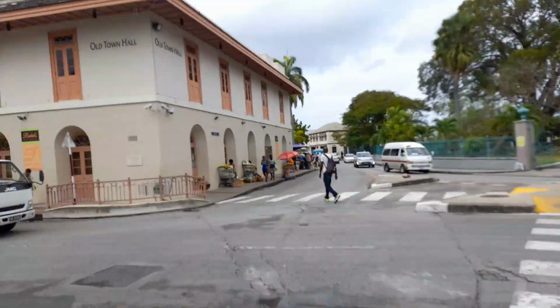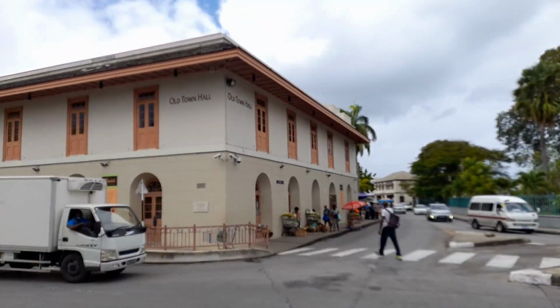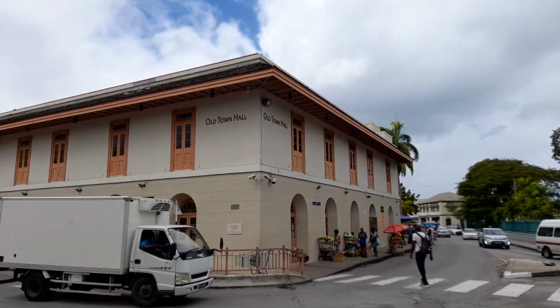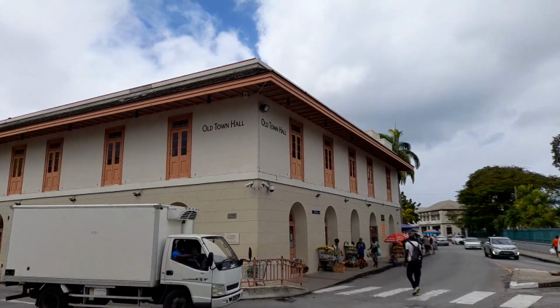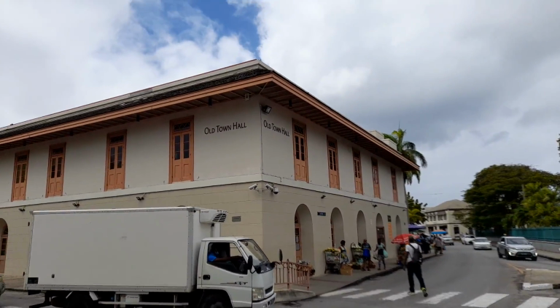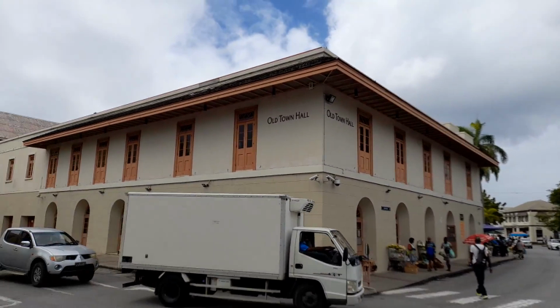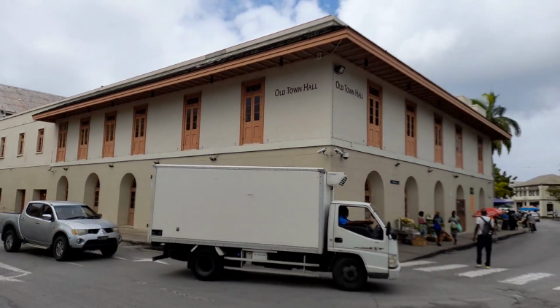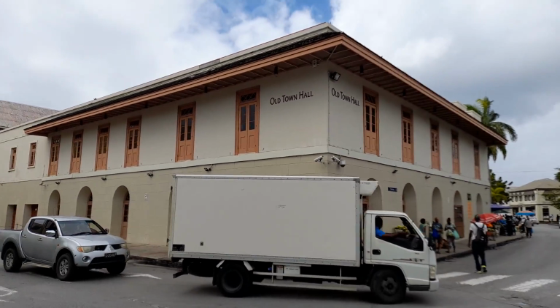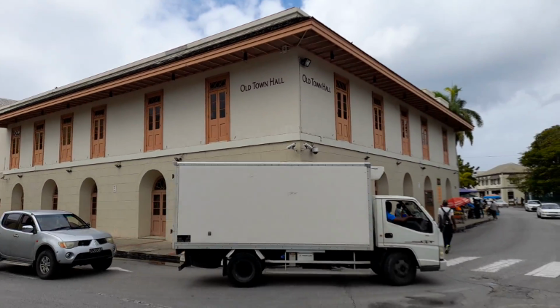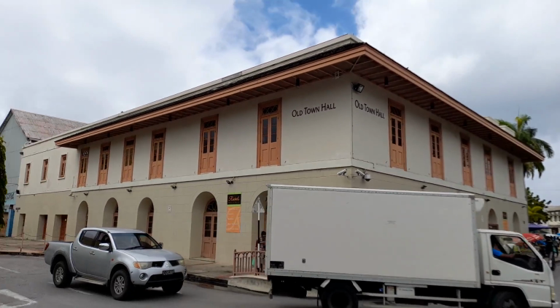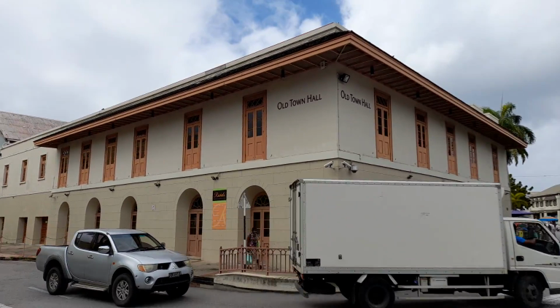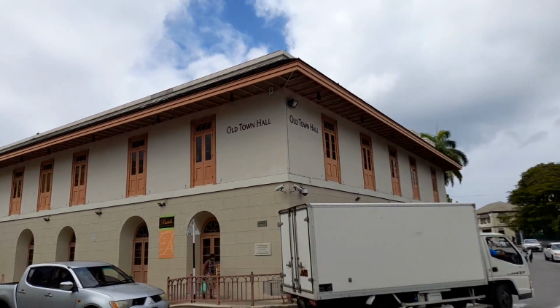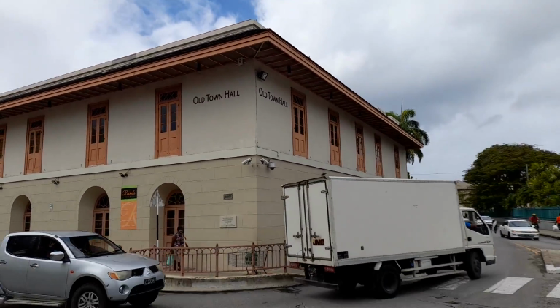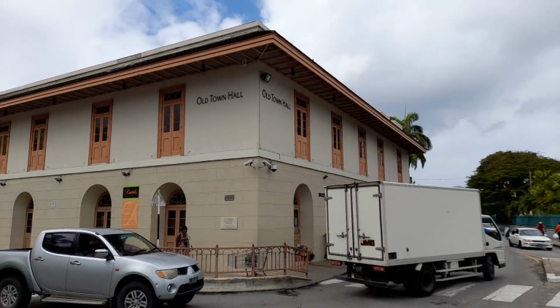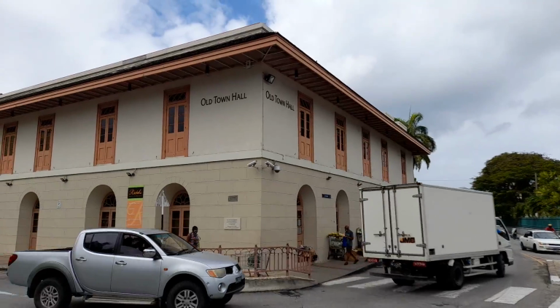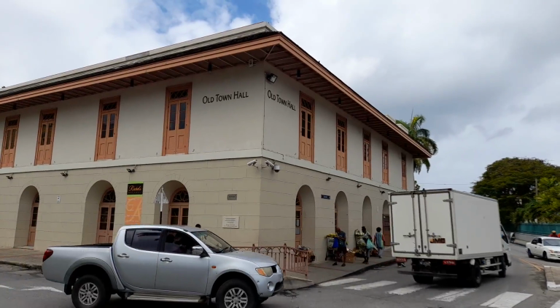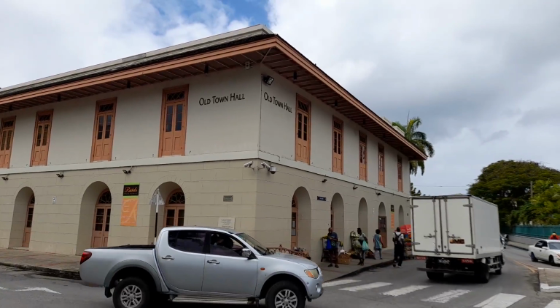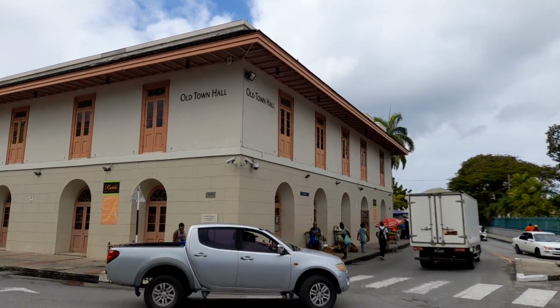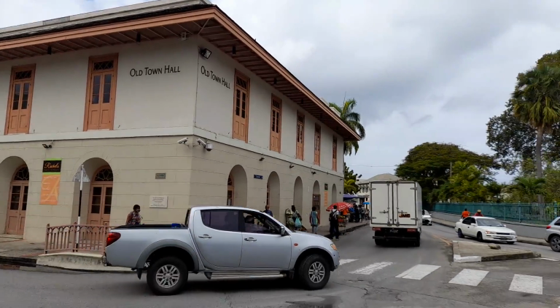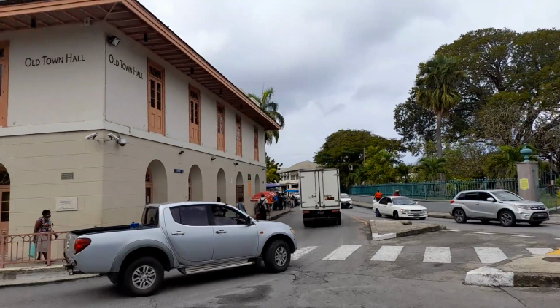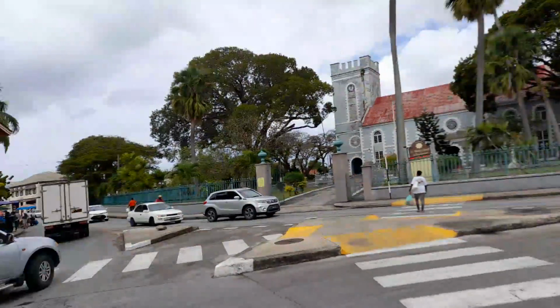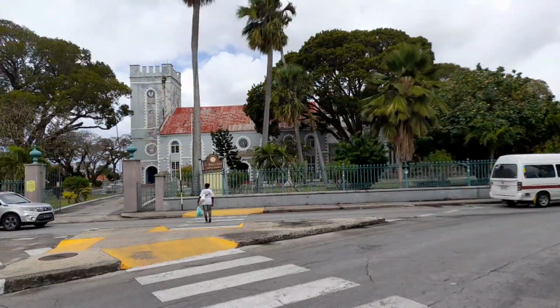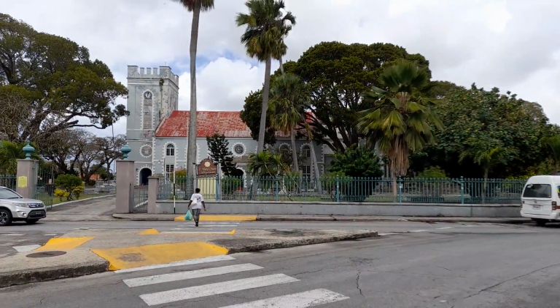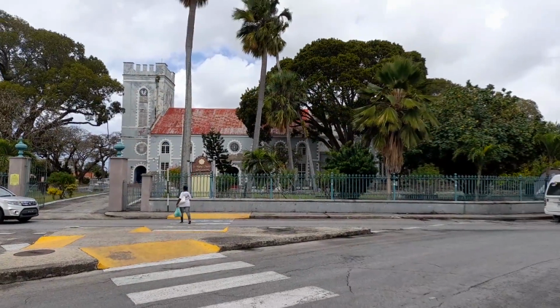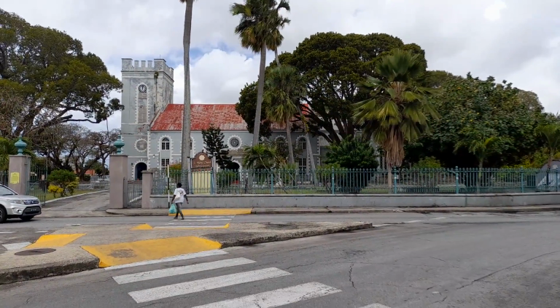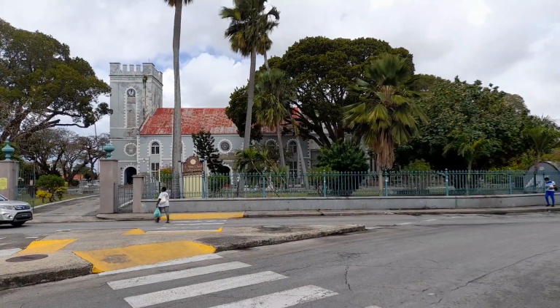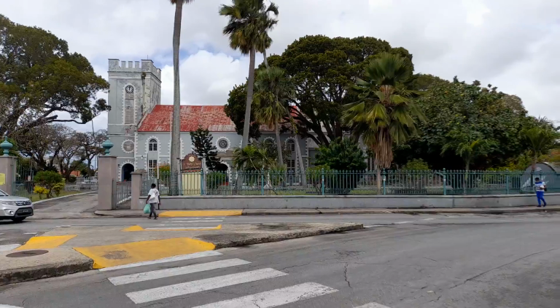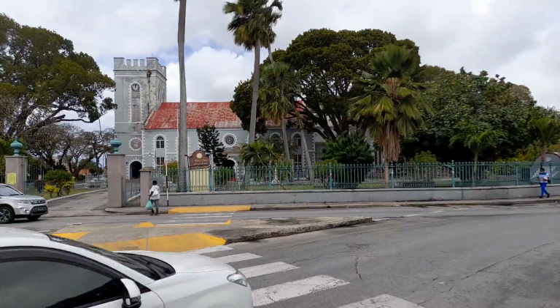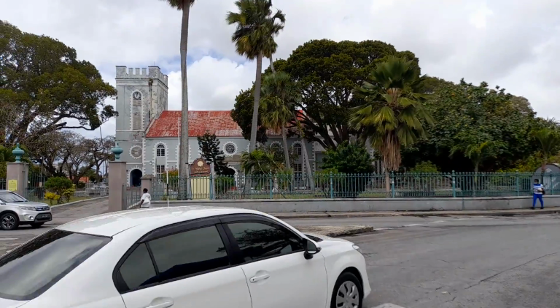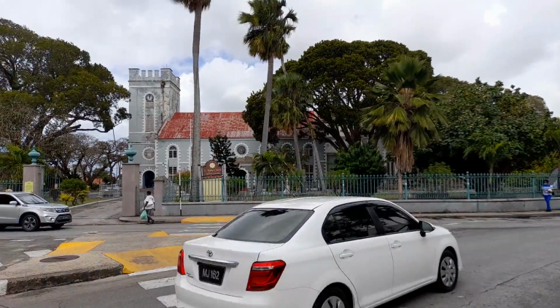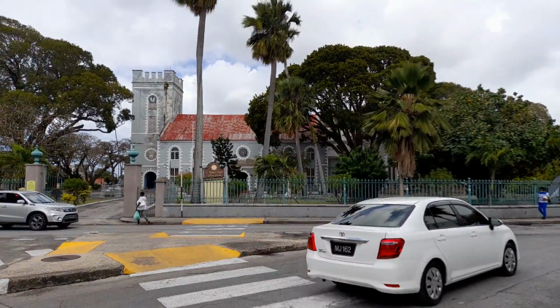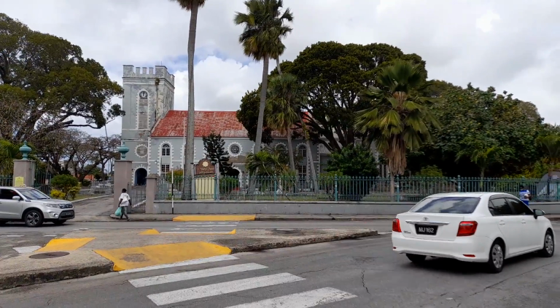Old Town Hall building once again, which is now the Government Information Service and the Barbados Tourism Investment Inc. Again, a look at St. Mary's Anglican Church.